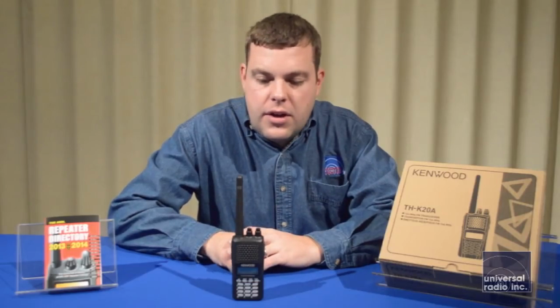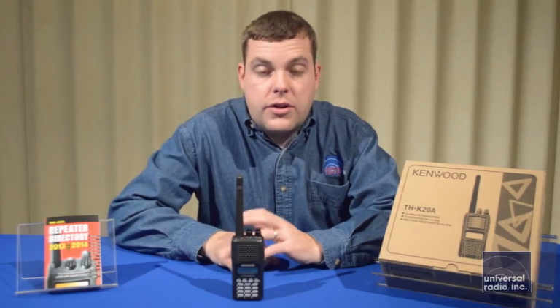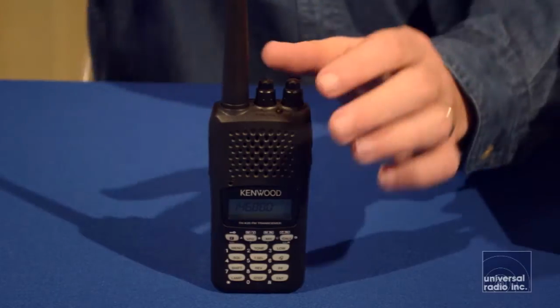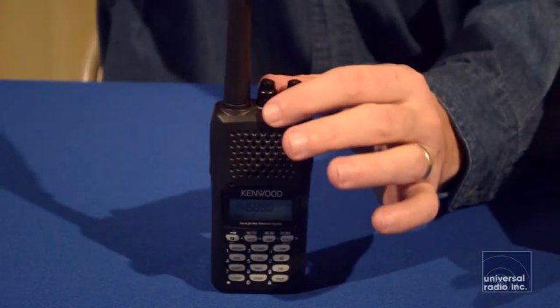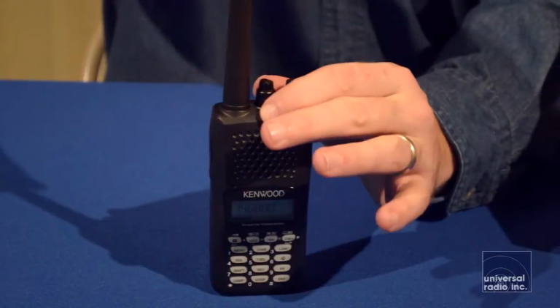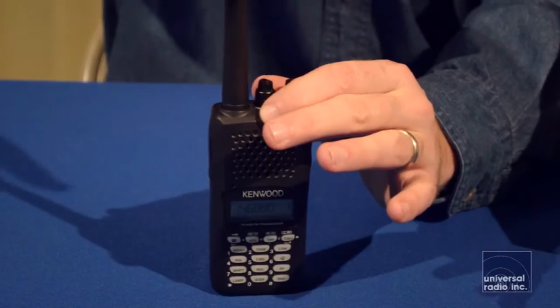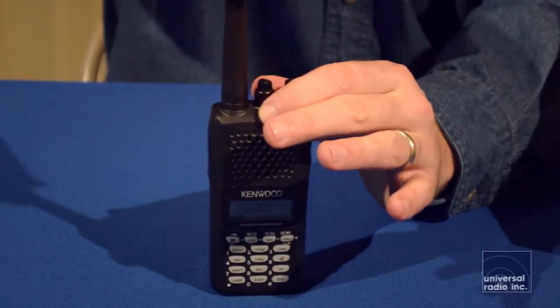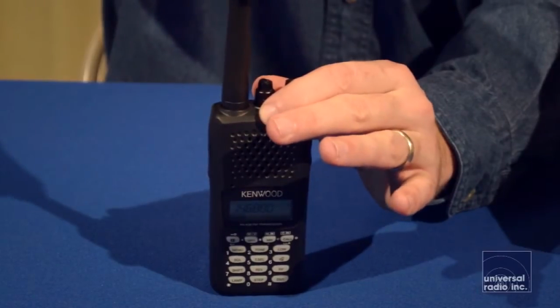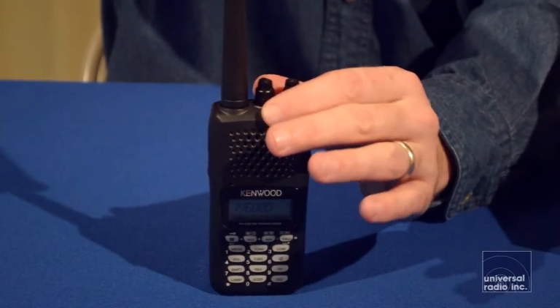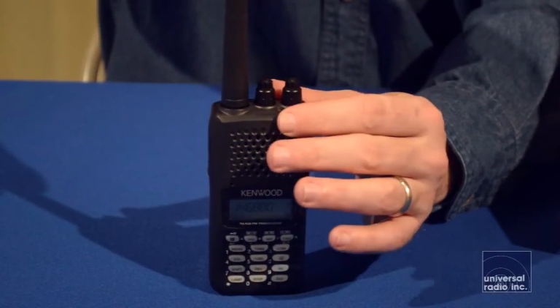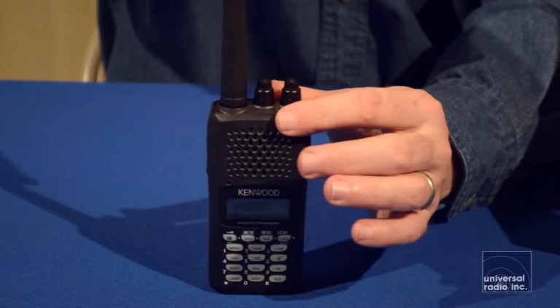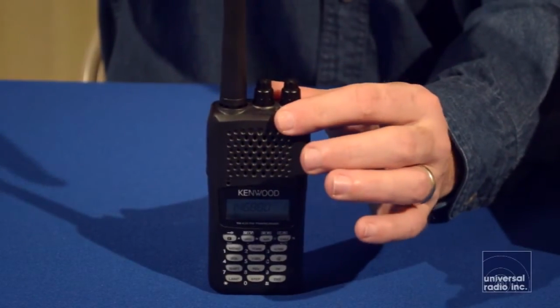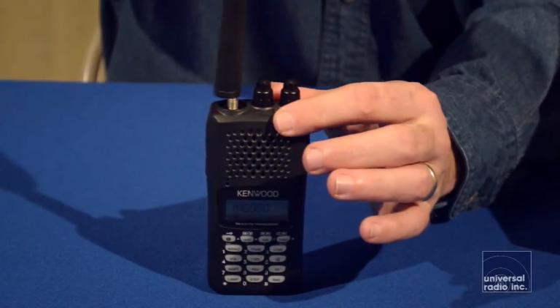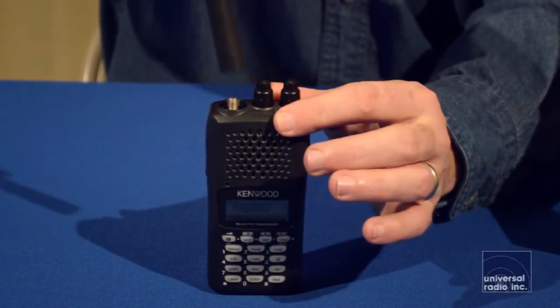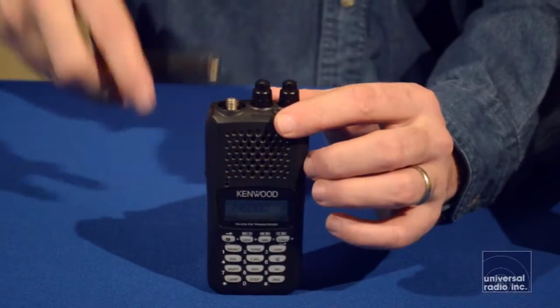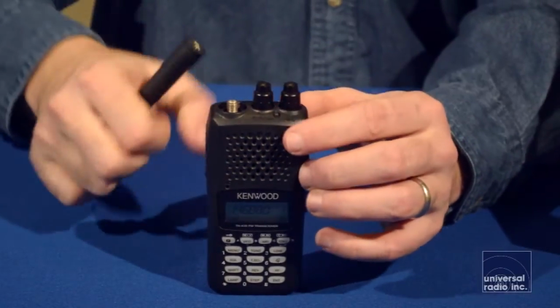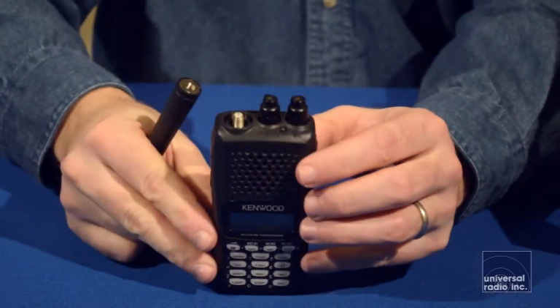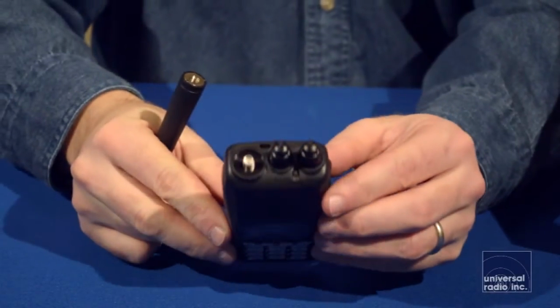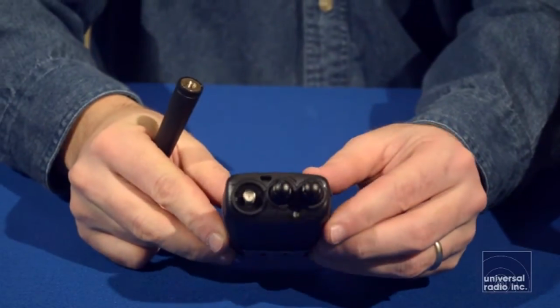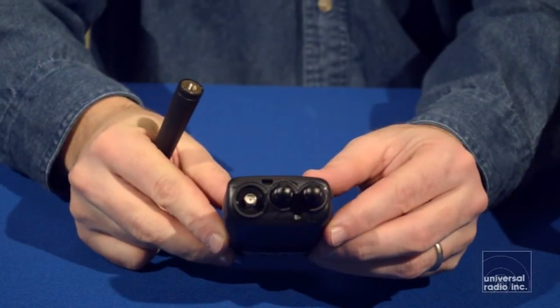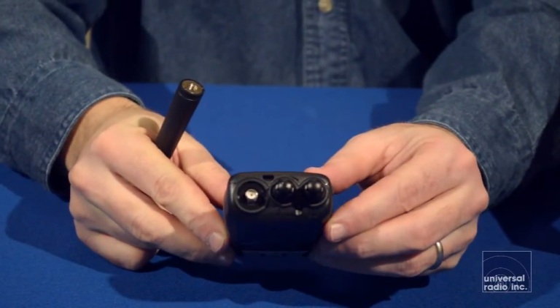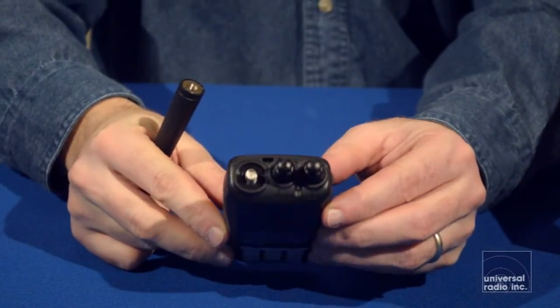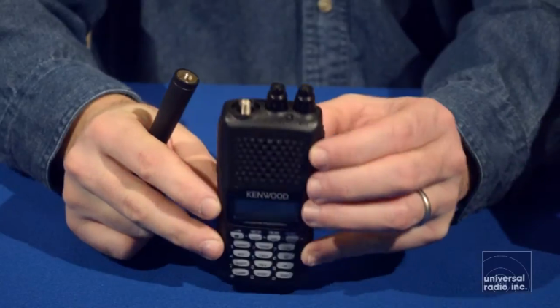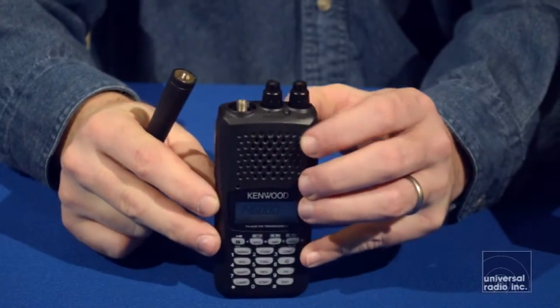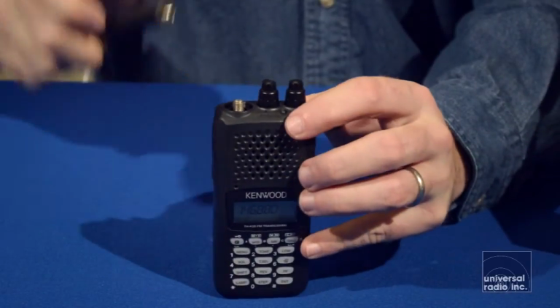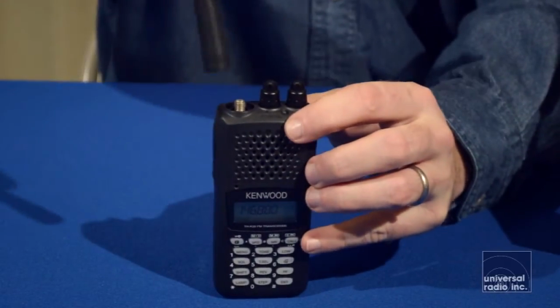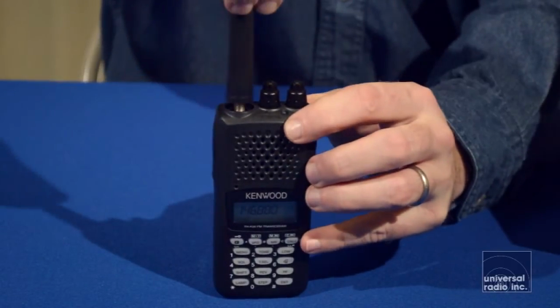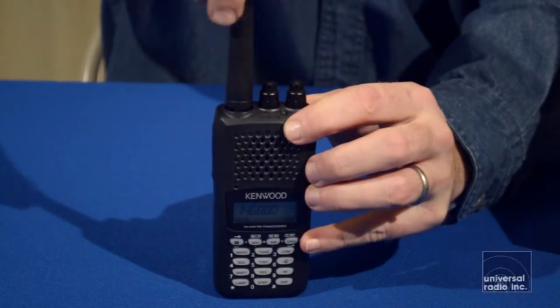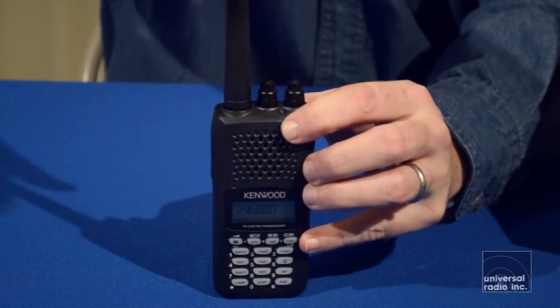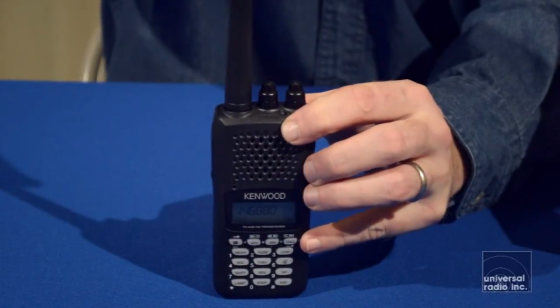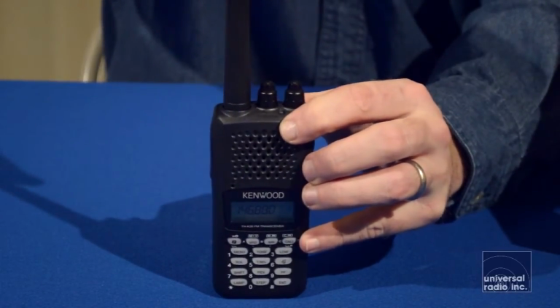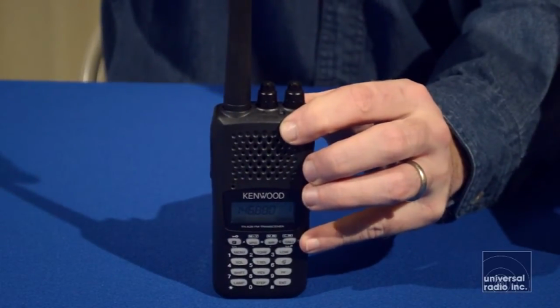It uses an SMA style antenna, which opens up a lot of different options for using smaller mag mounts and other accessories if you're using it in a car.